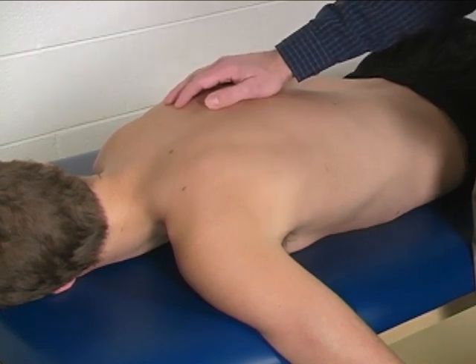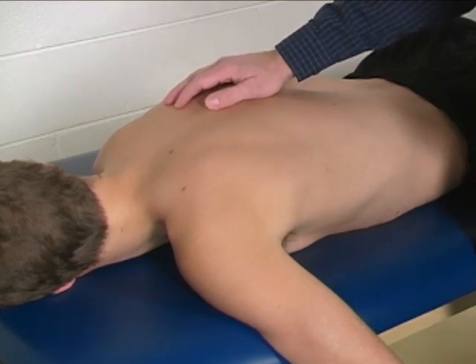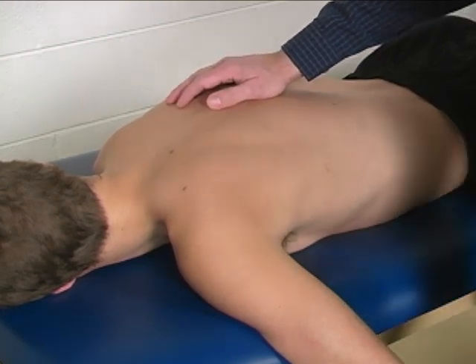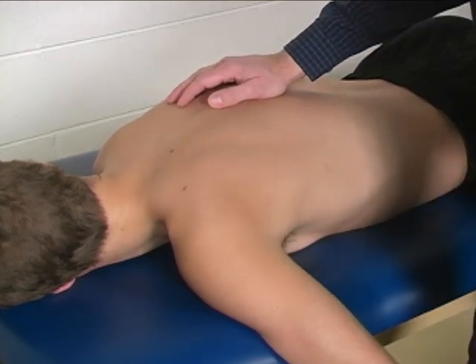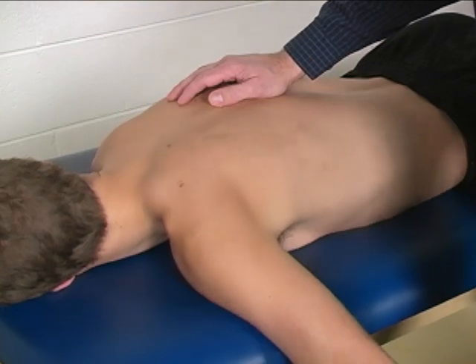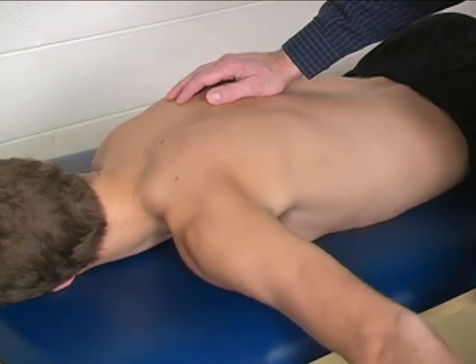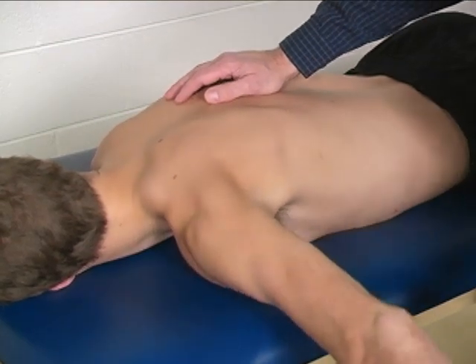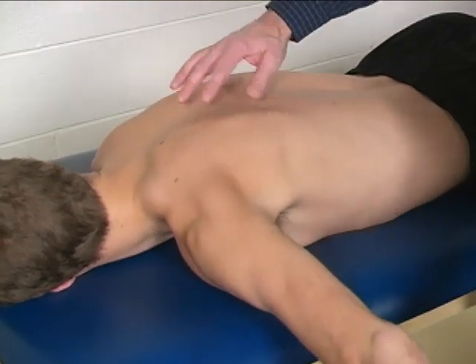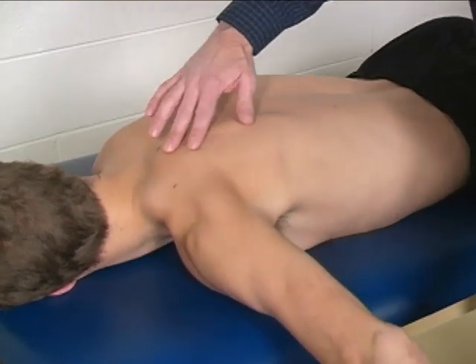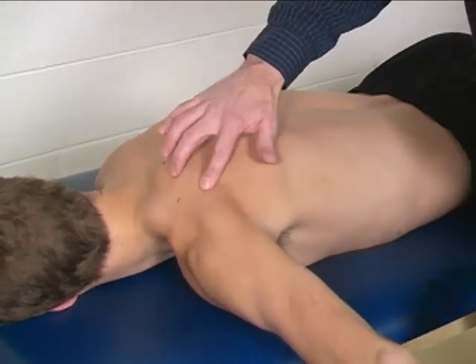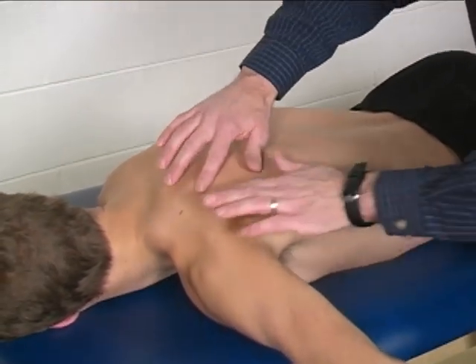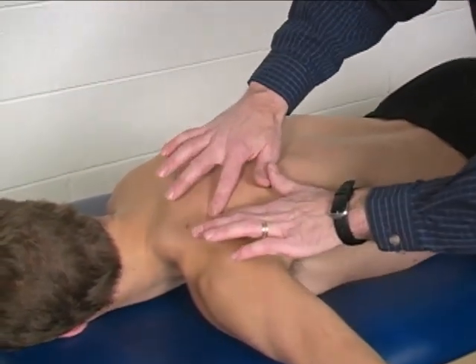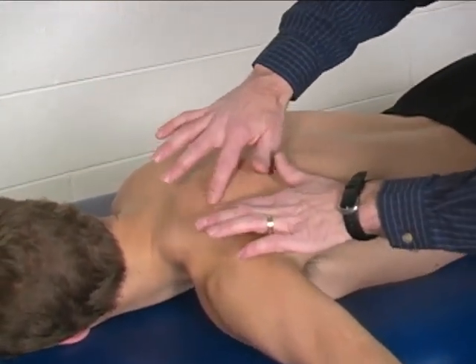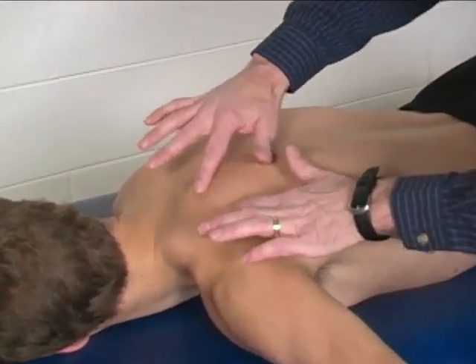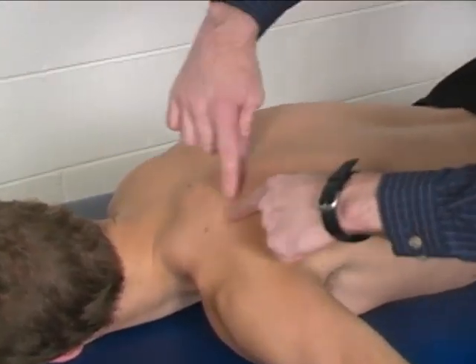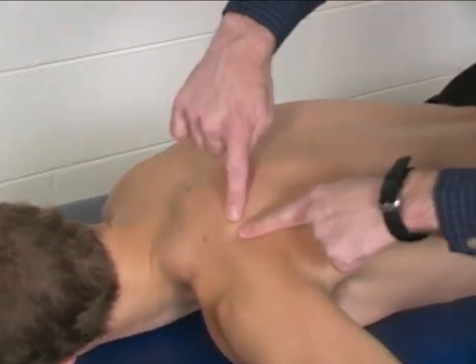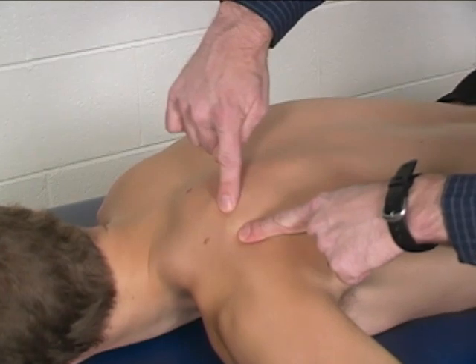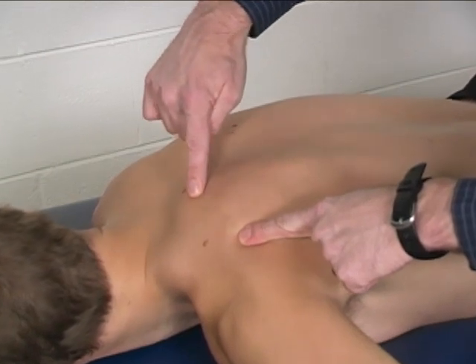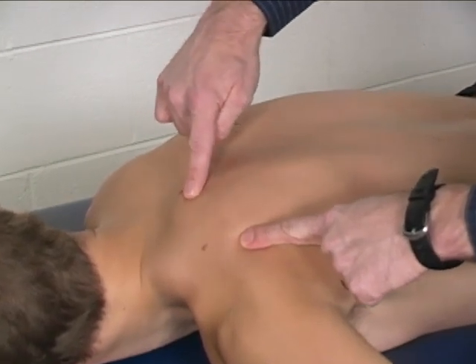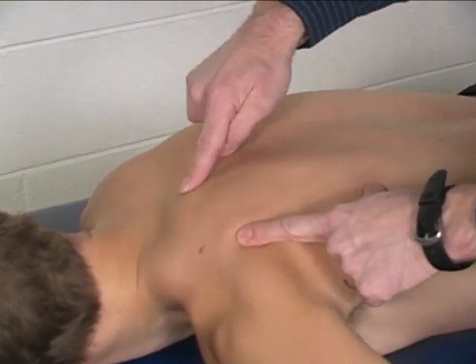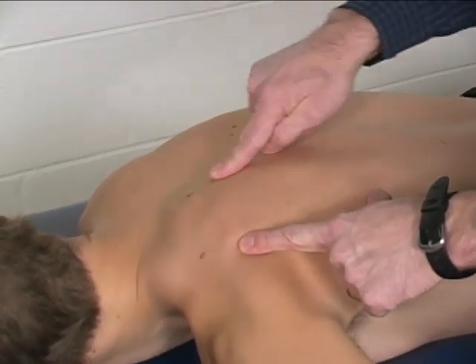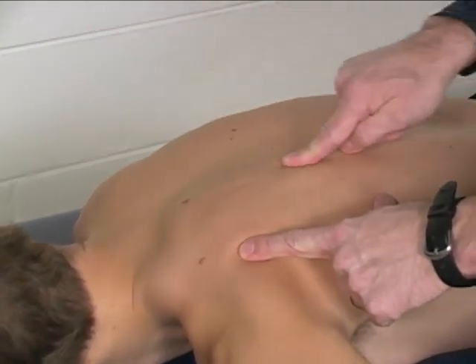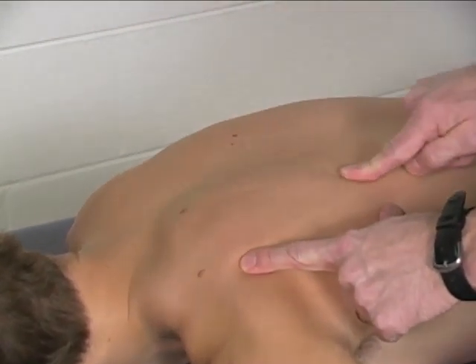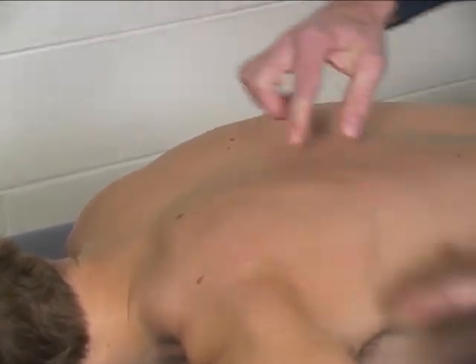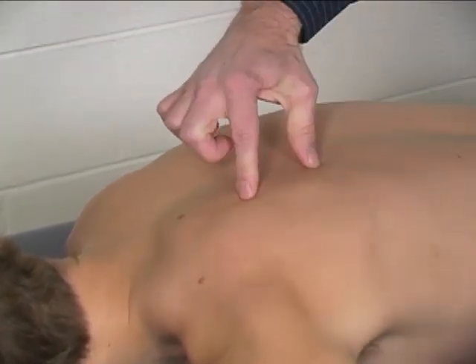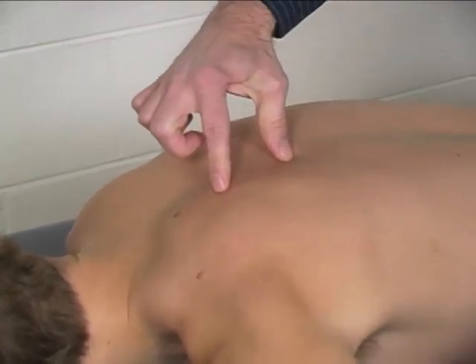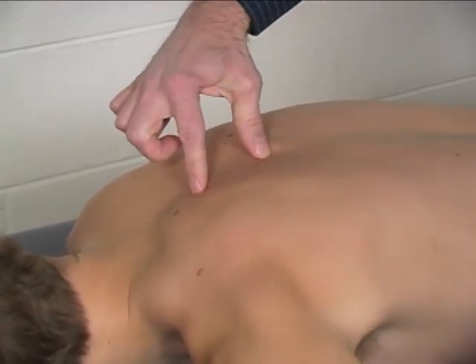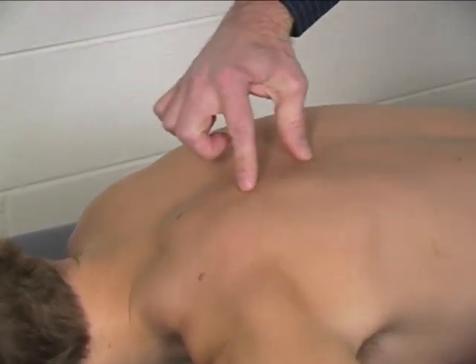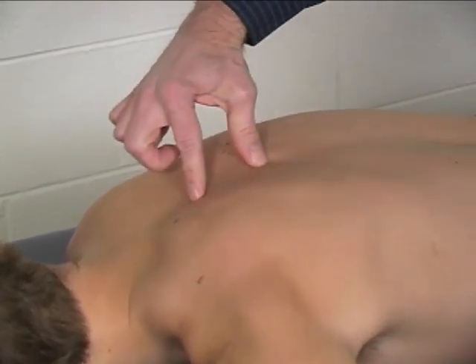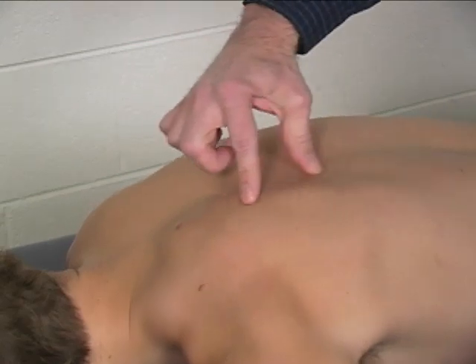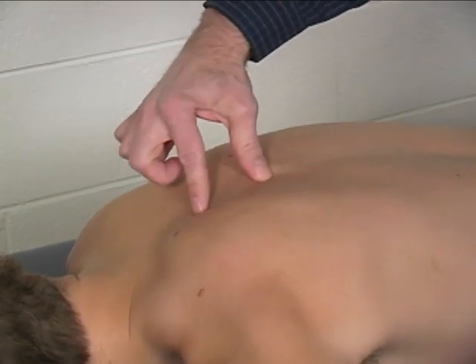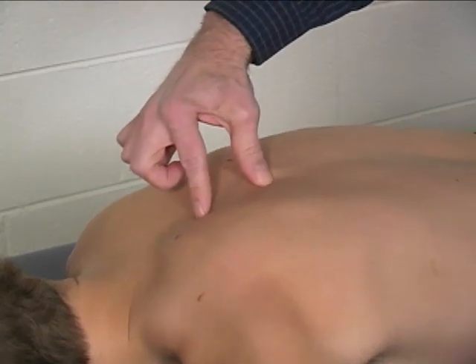The rhomboid is palpated just inferior to the spine of the scapula. Here's the spine of the scapula and here's the medial border, so the rhomboid is going to be running right along in there.